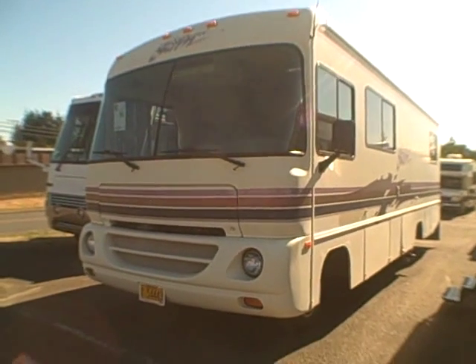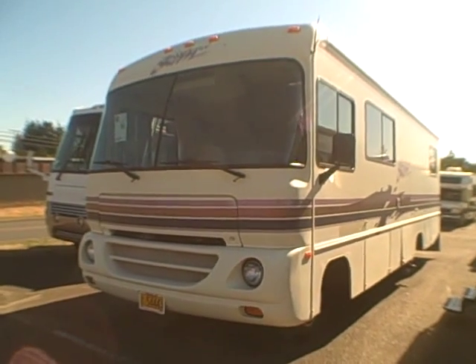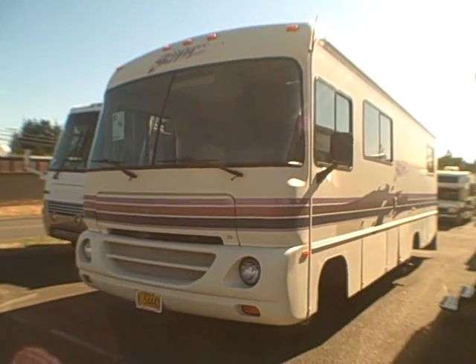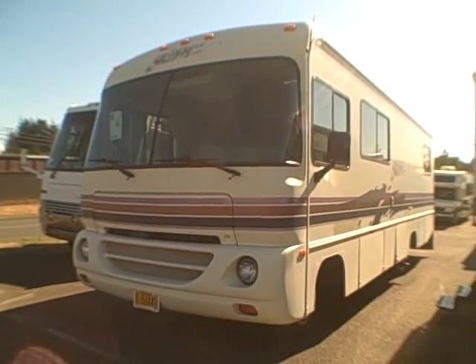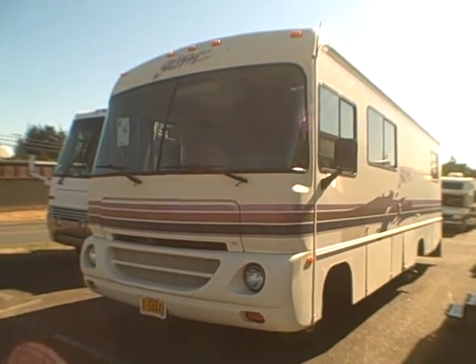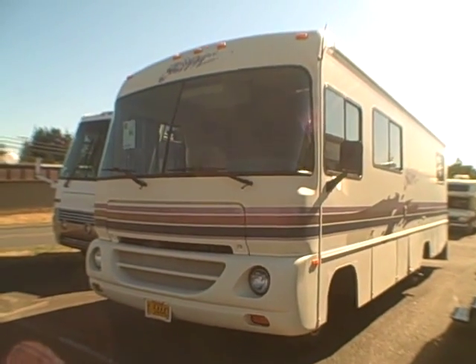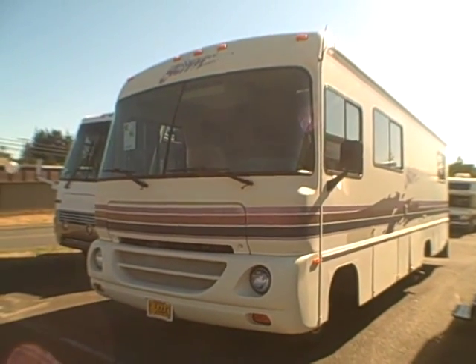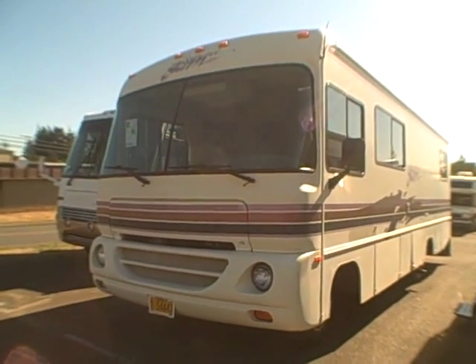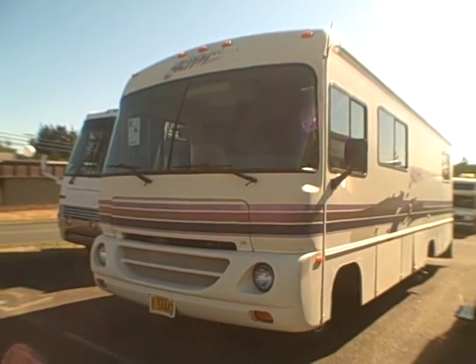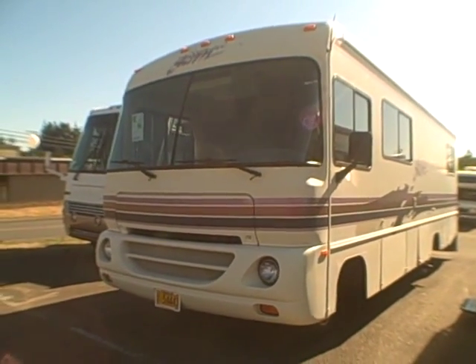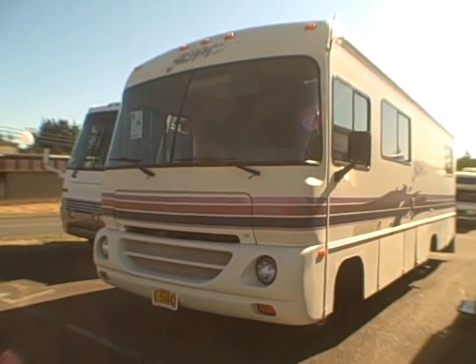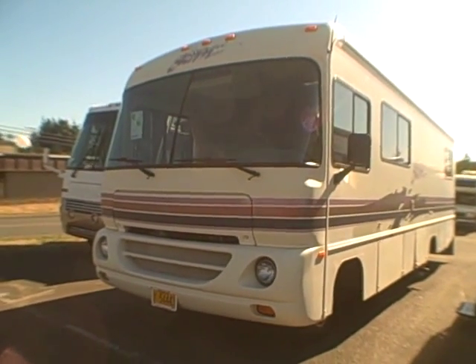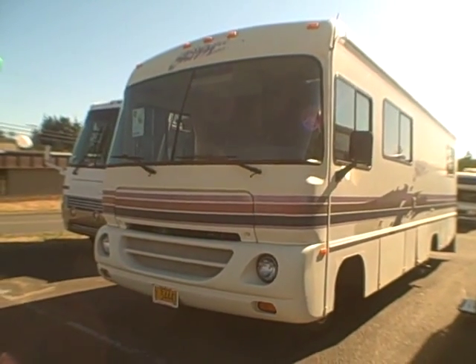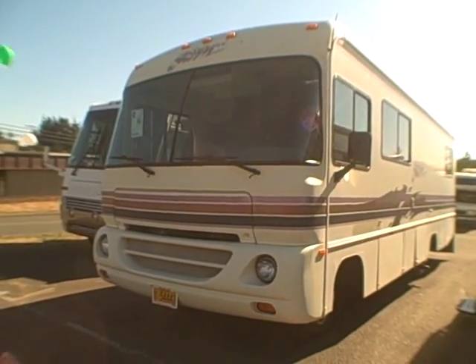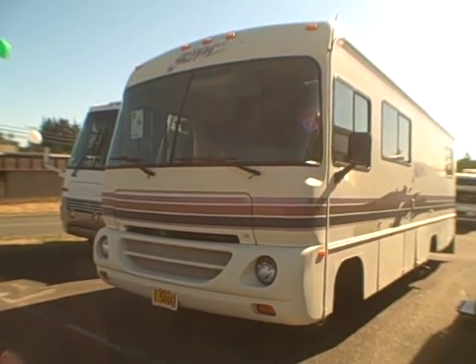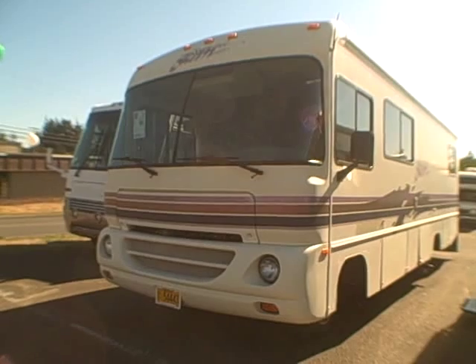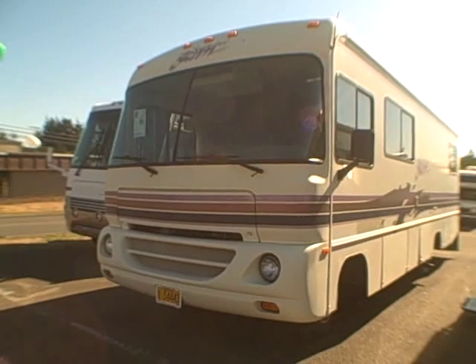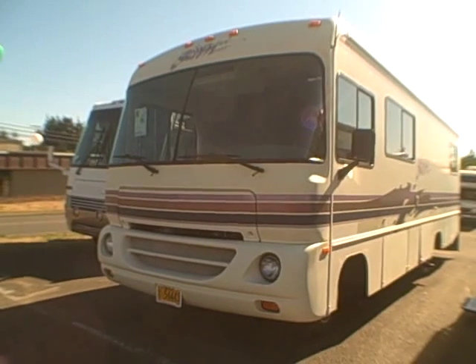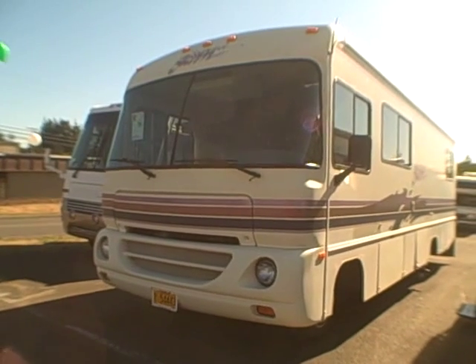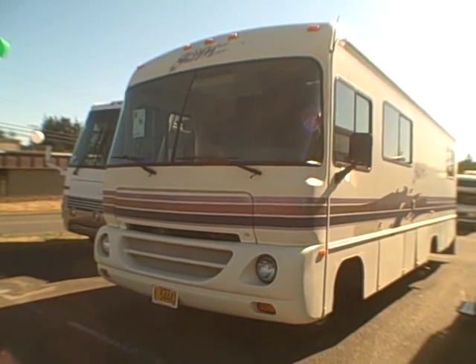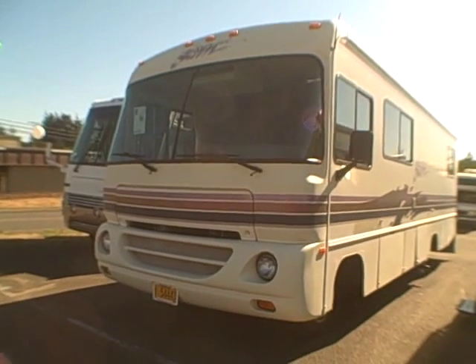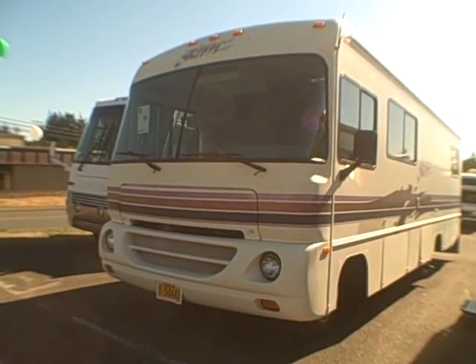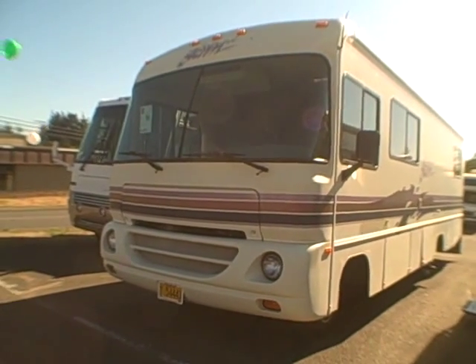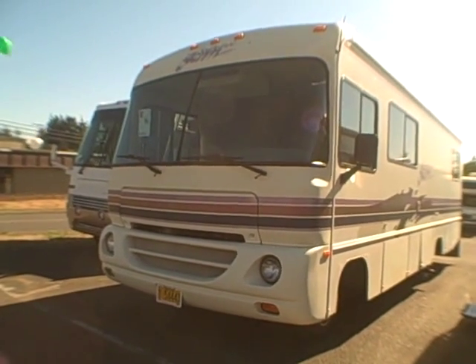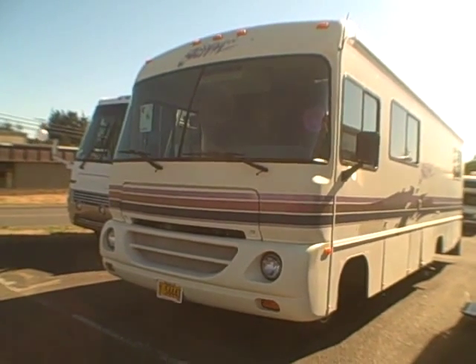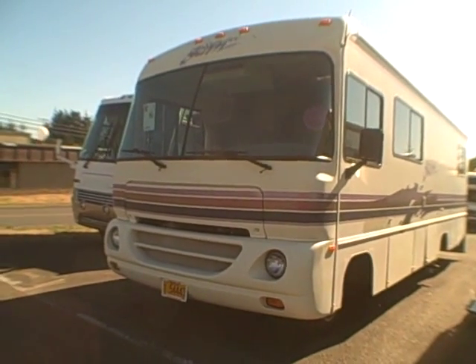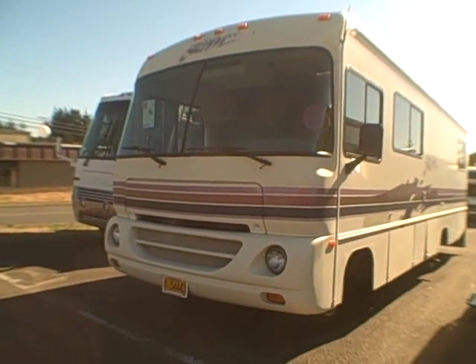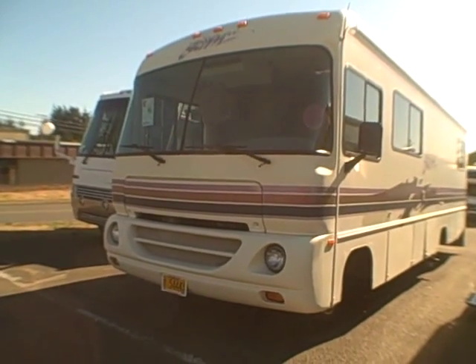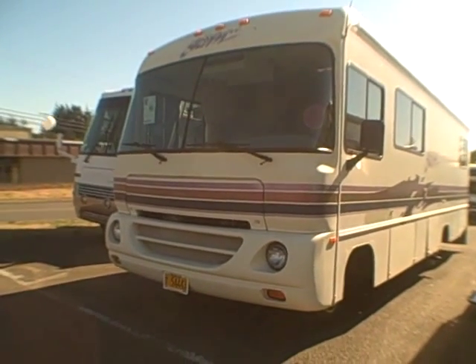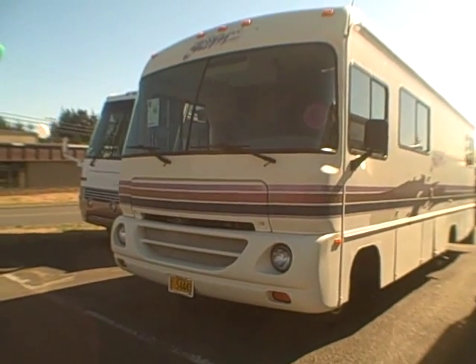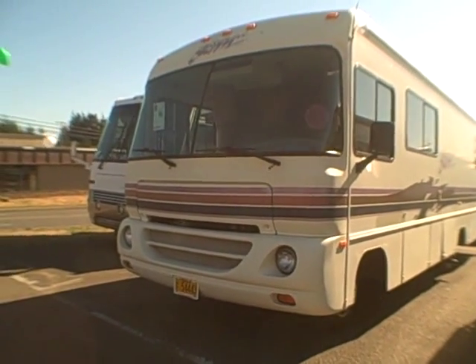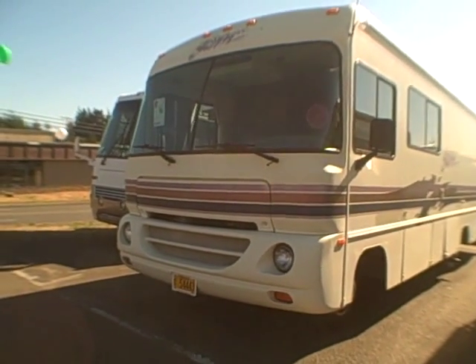Hi, this is Bob with Gibbs RV, and today we're looking at a 1995 Fleetwood Southwind Storm Edition — a 28-footer with a Chevy power plant, Class A.